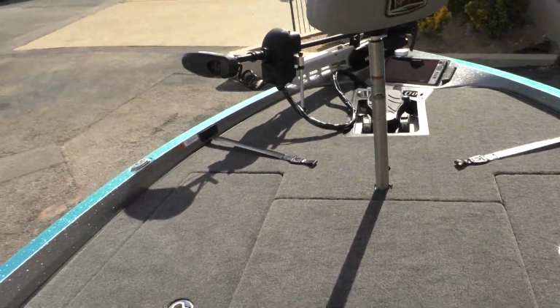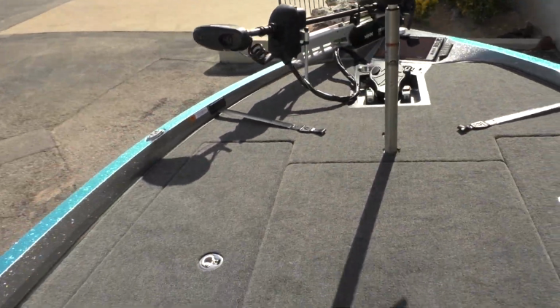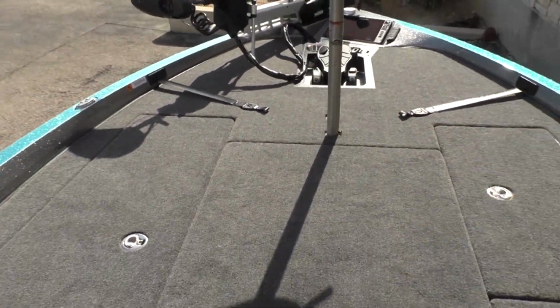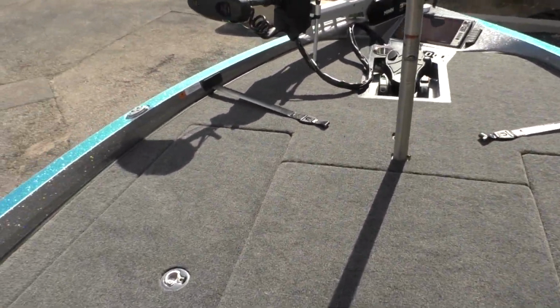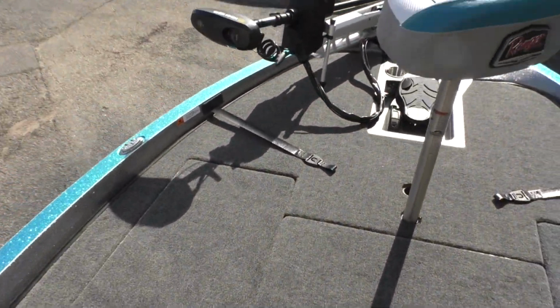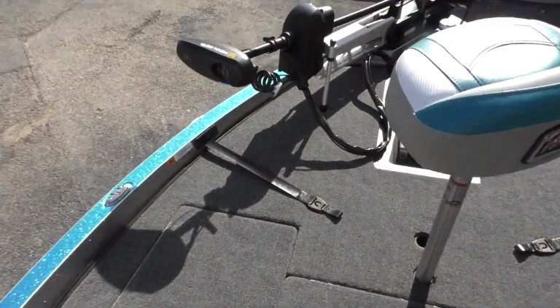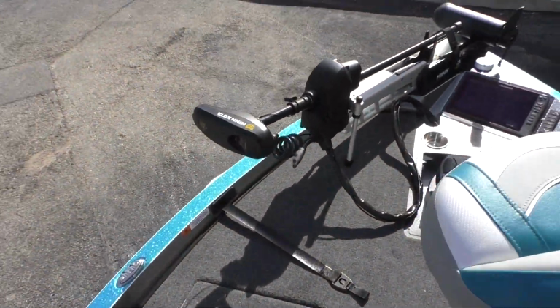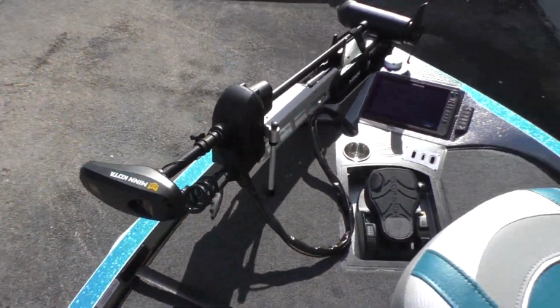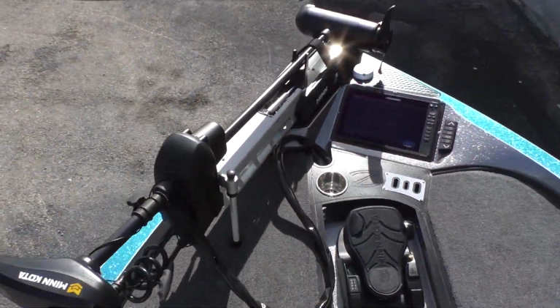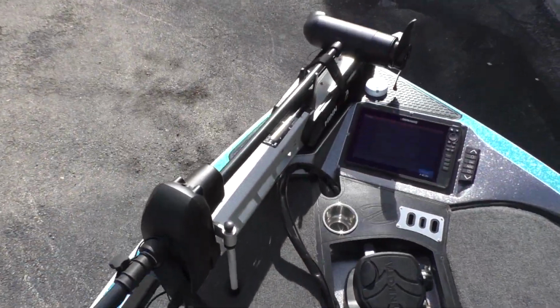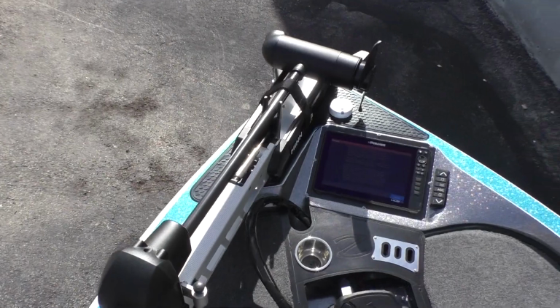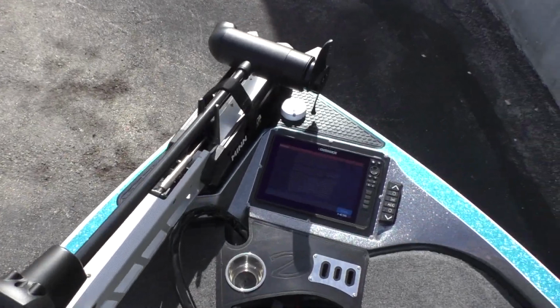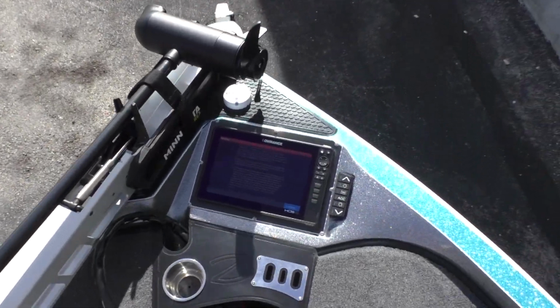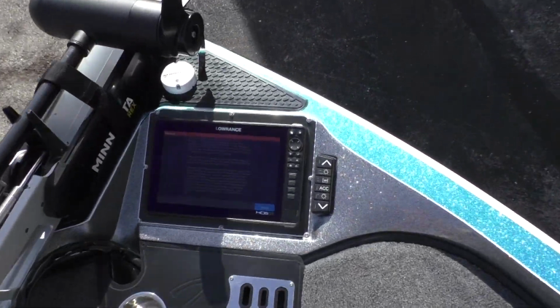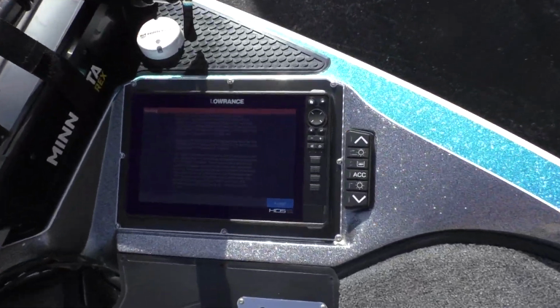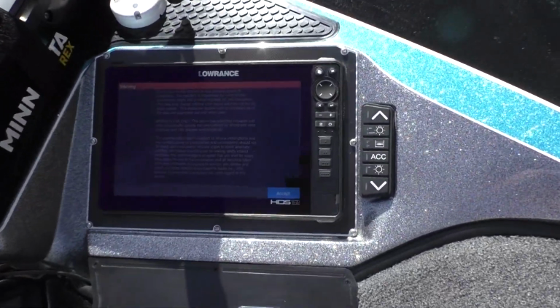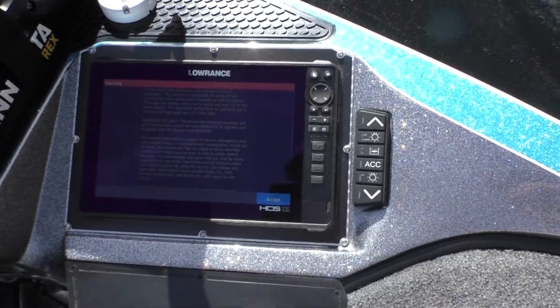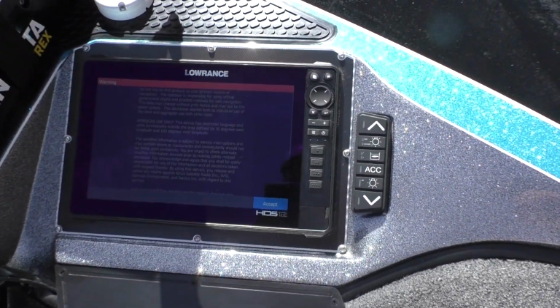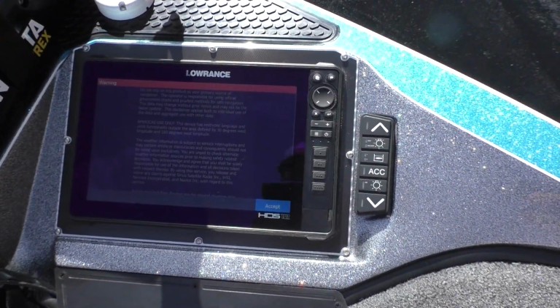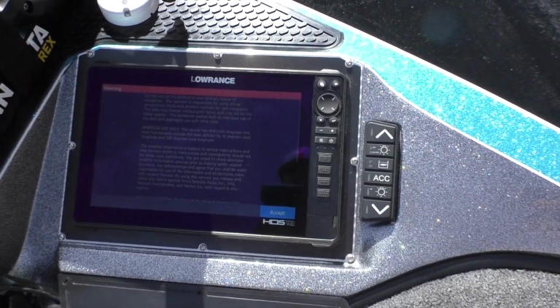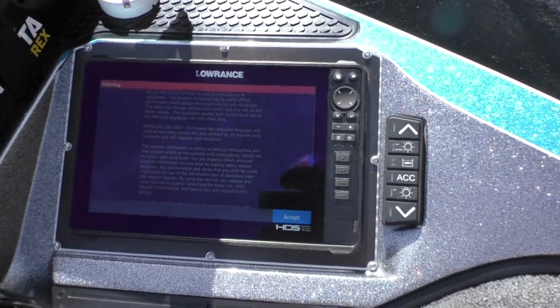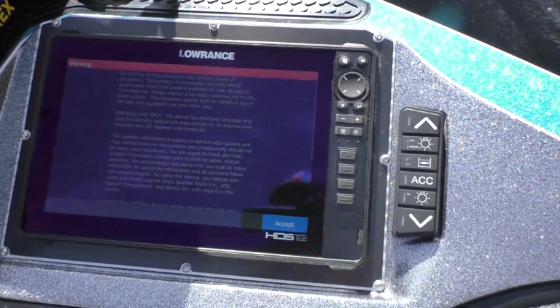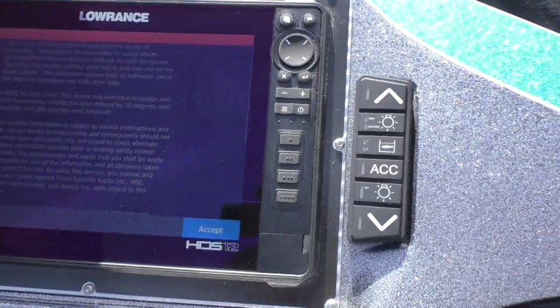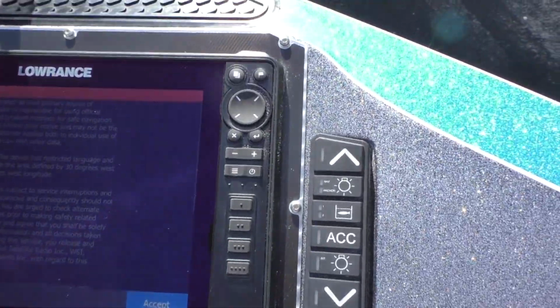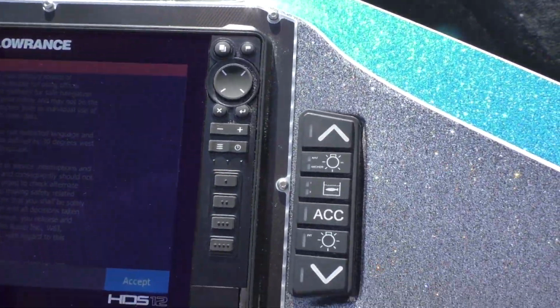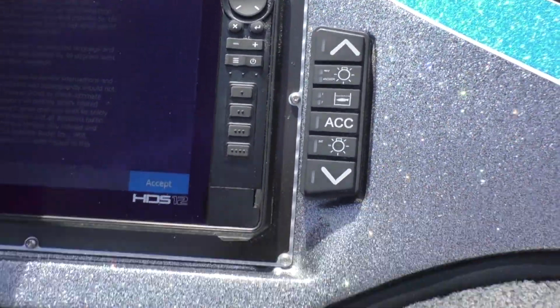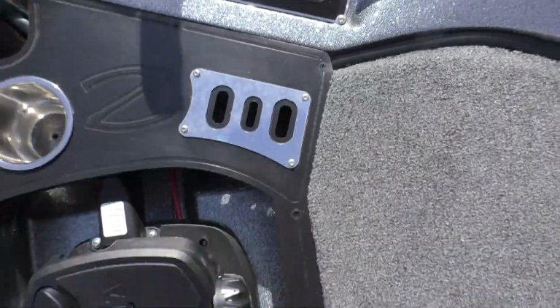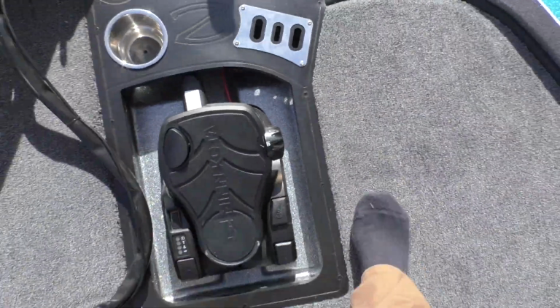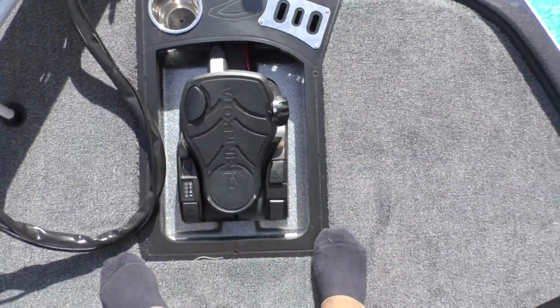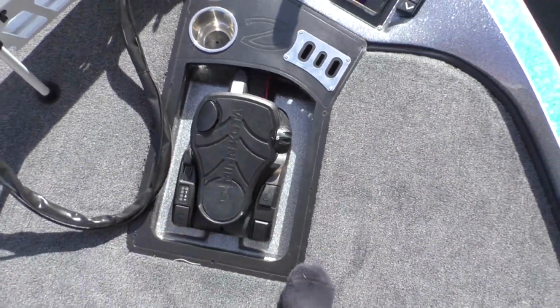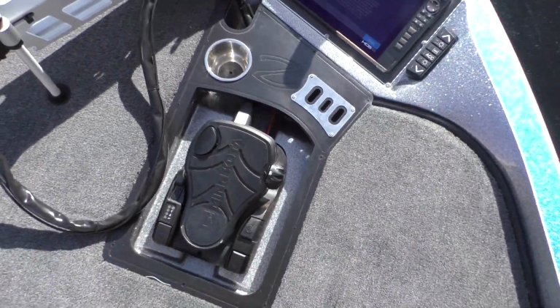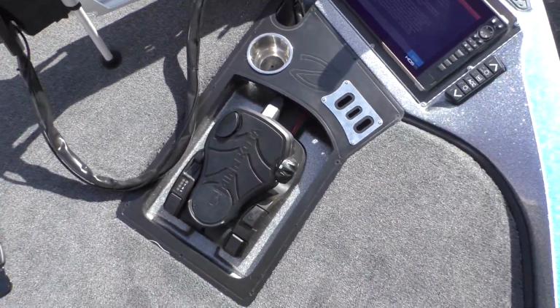Let's take a look in the front of the boat. You got a Minn Kota trolling motor and another big Lowrance HDS 12 screen. All your controls right here and a big Minn Kota foot pedal.